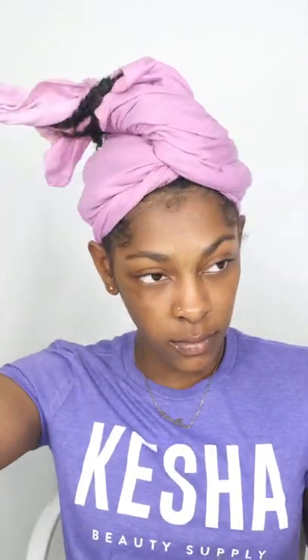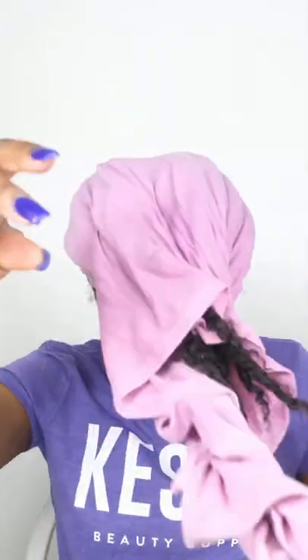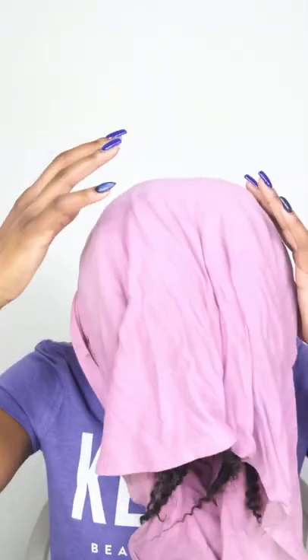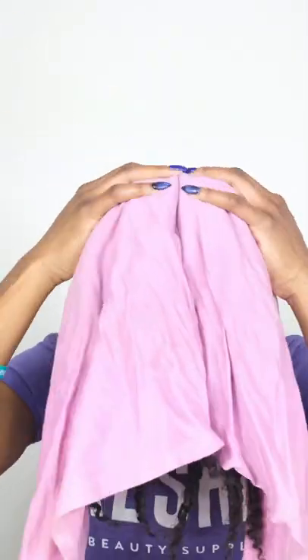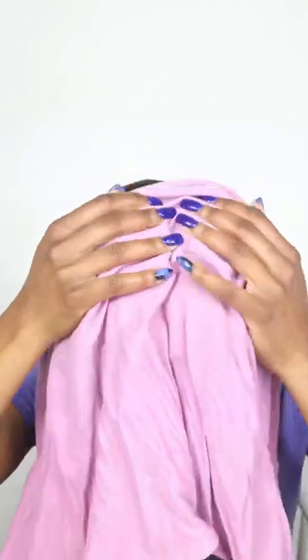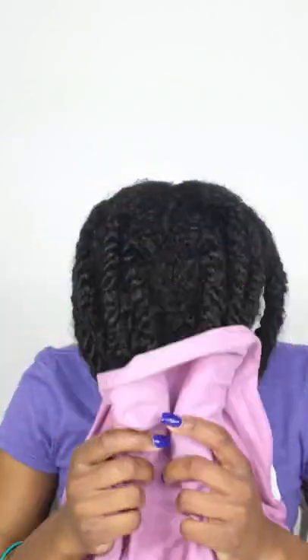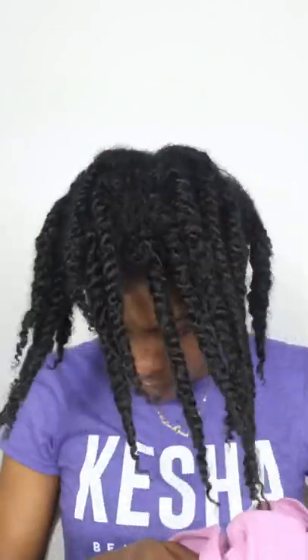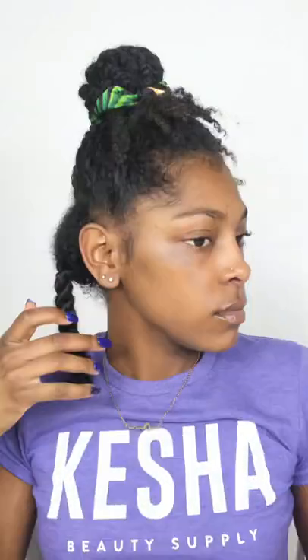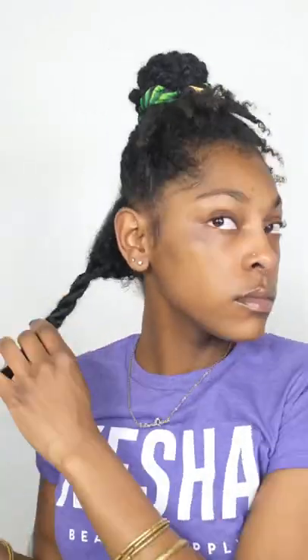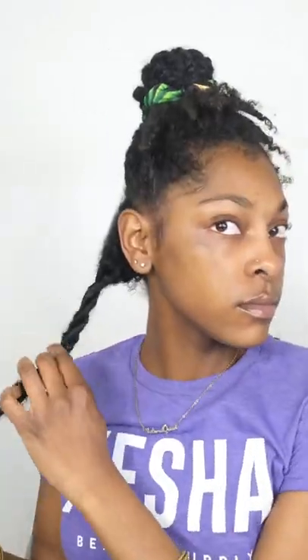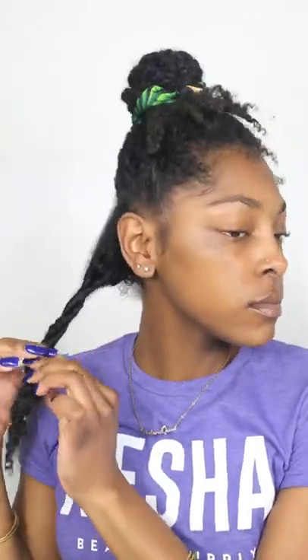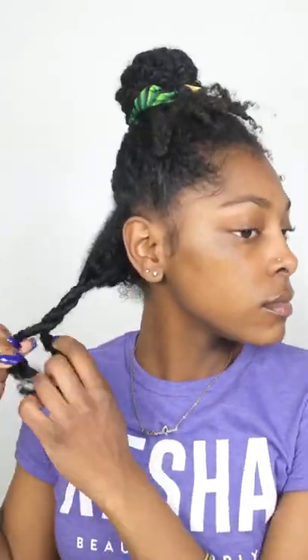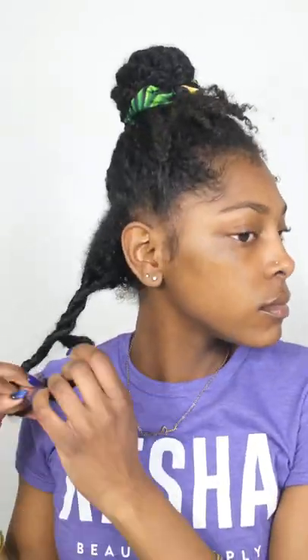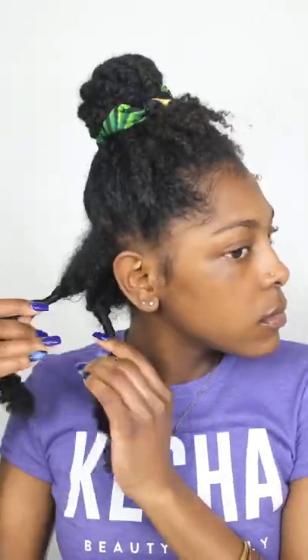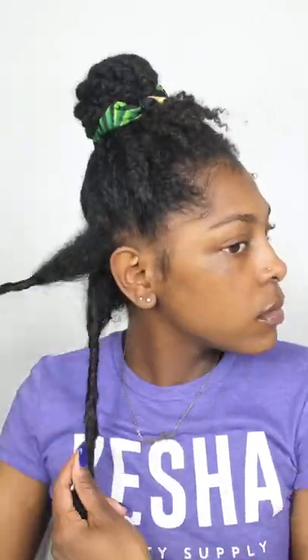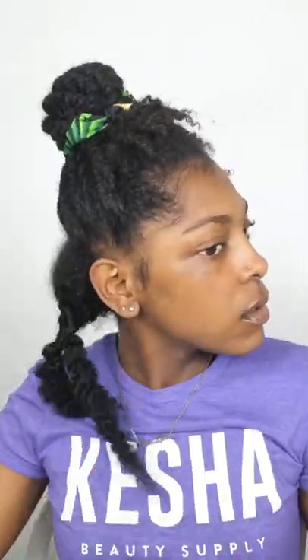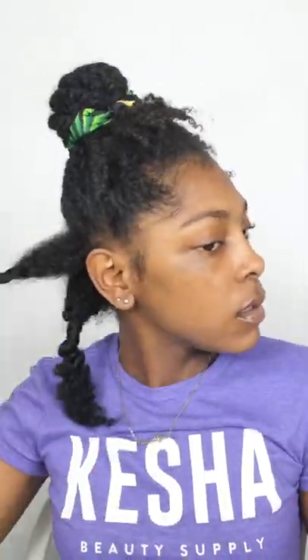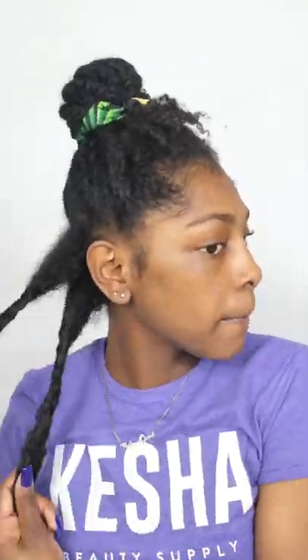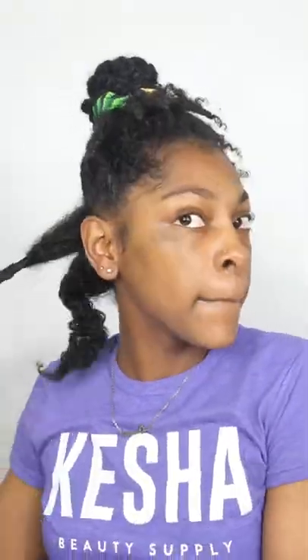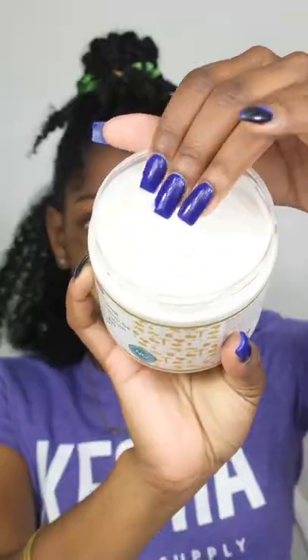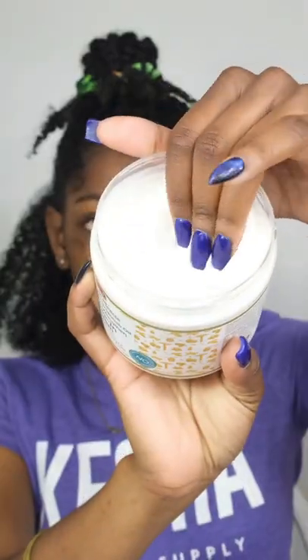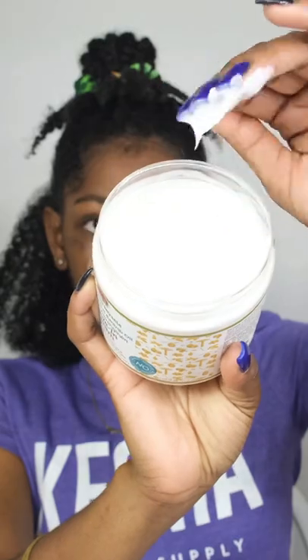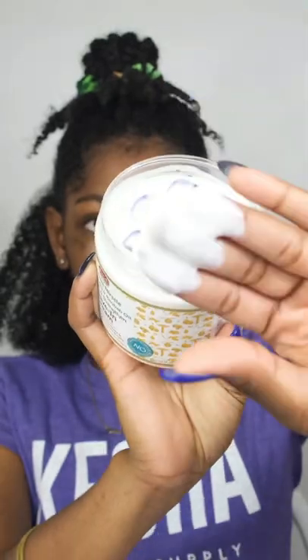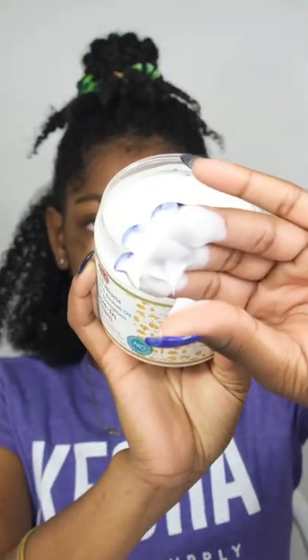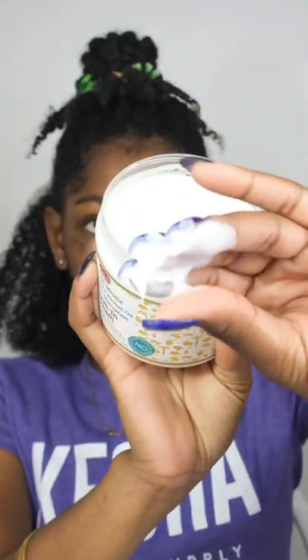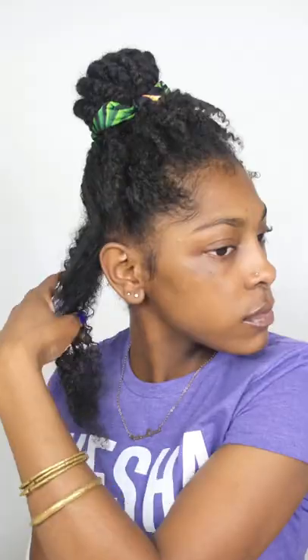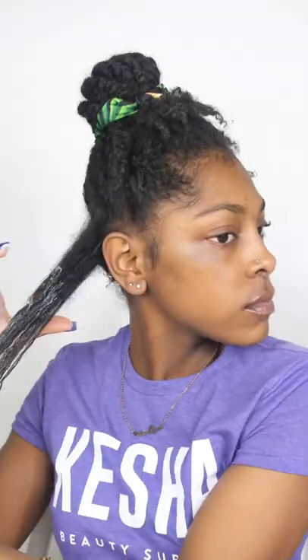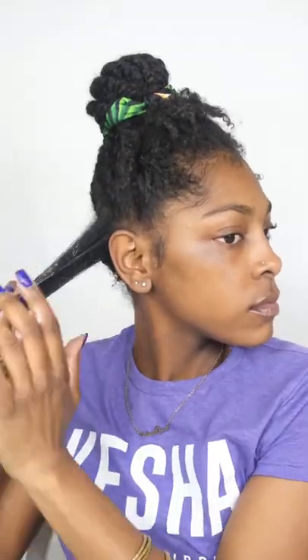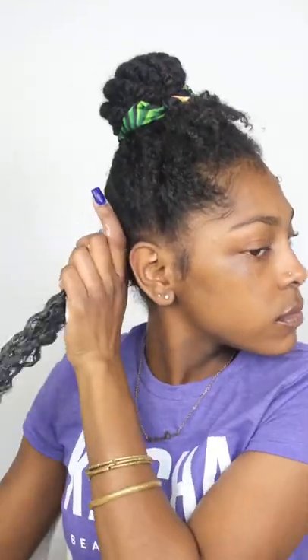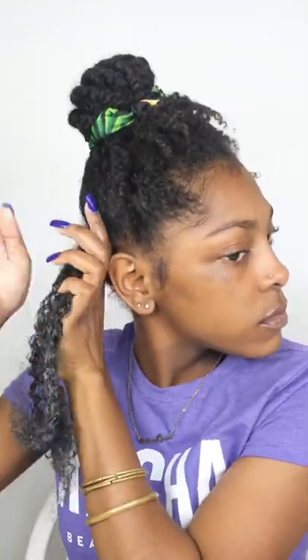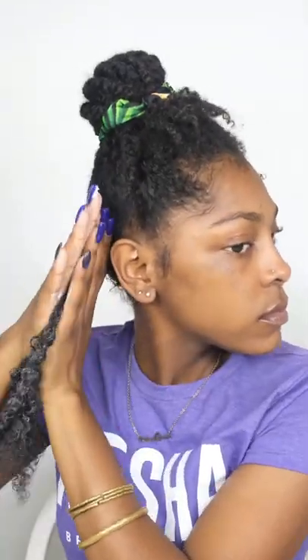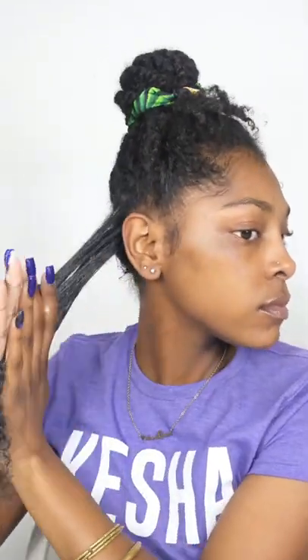I purchased these products to do a cream-based wash and go on my hair. I had previously washed, conditioned, and detangled to prep my hair. First, I apply the African Pride Moisture Miracle Leave-In Cream.